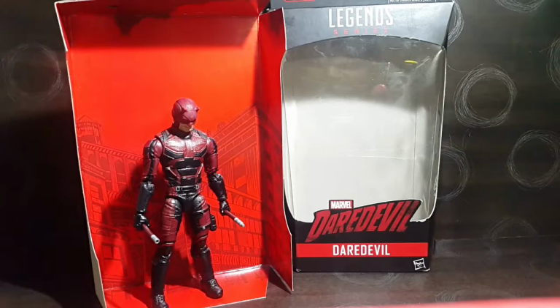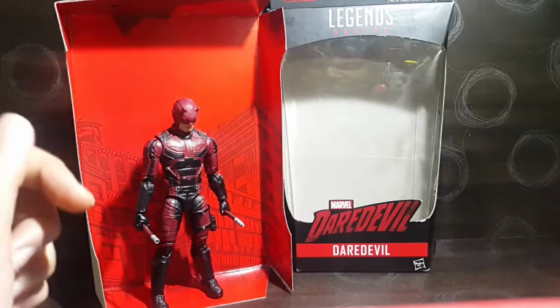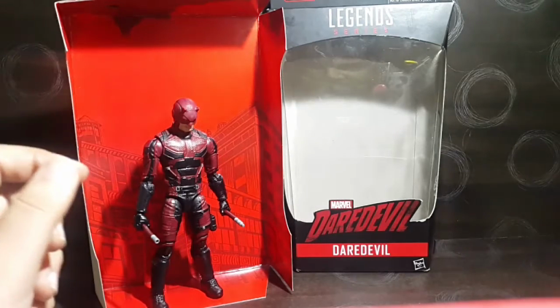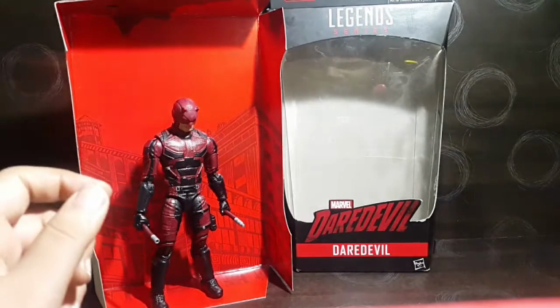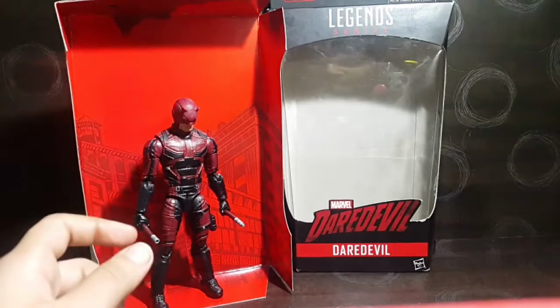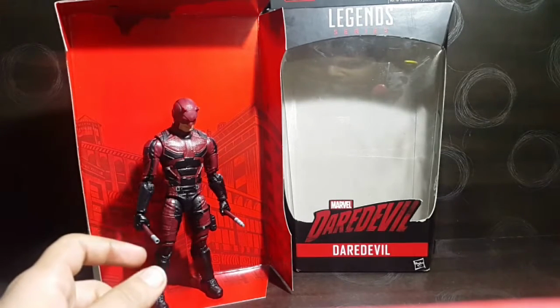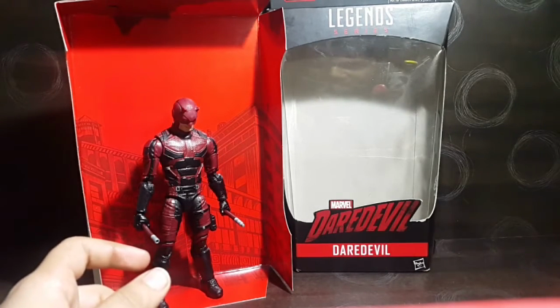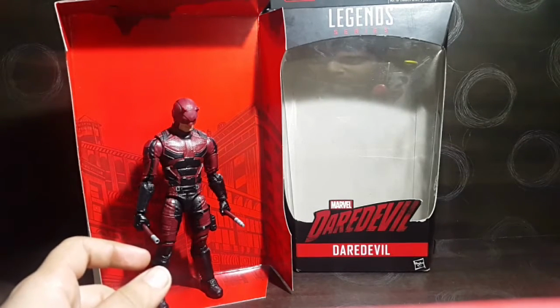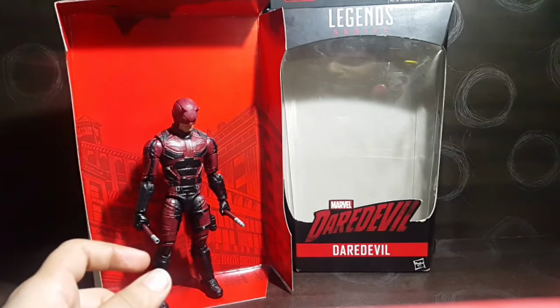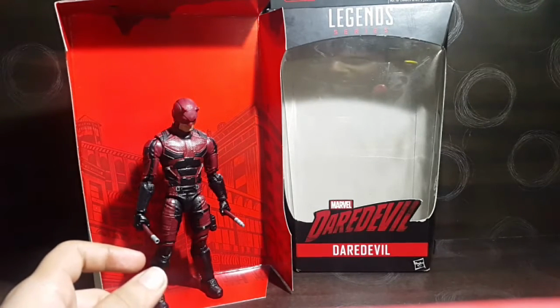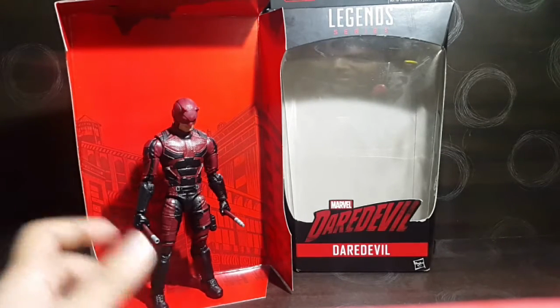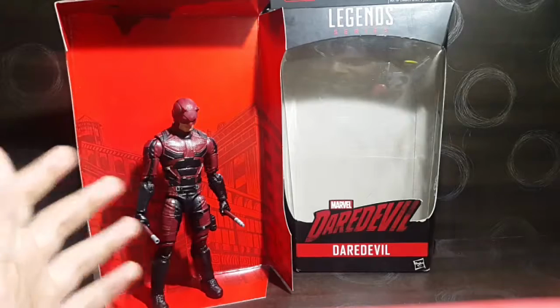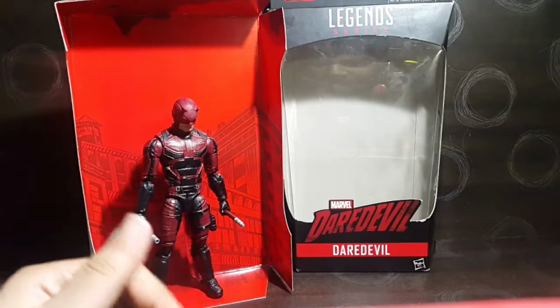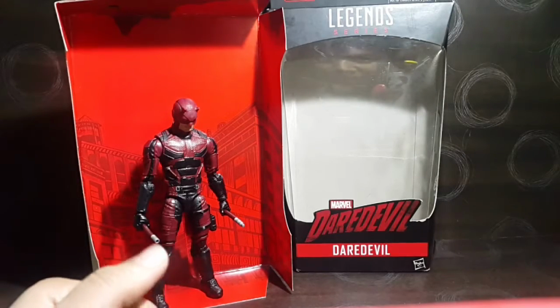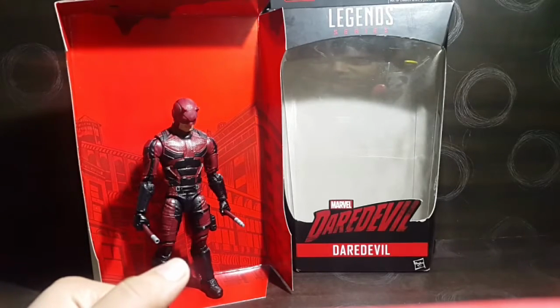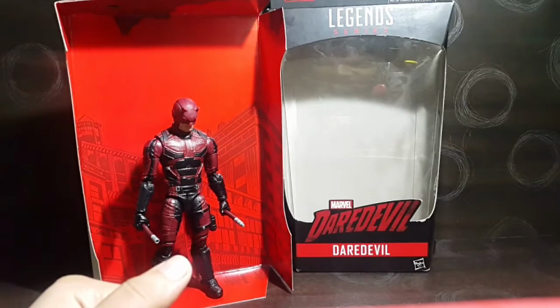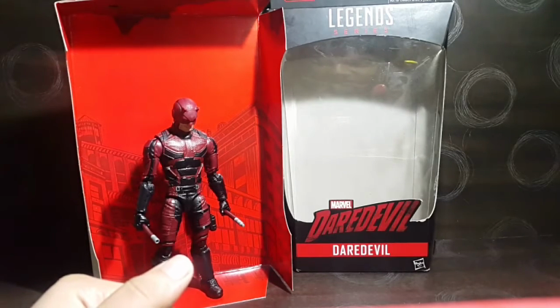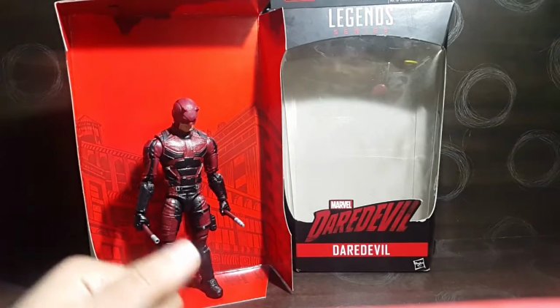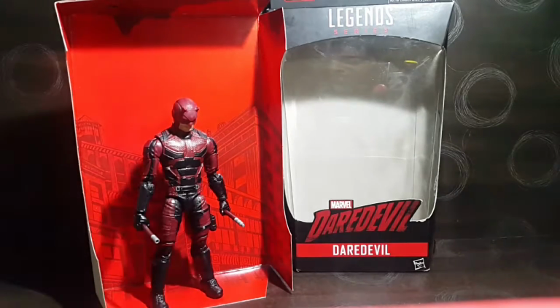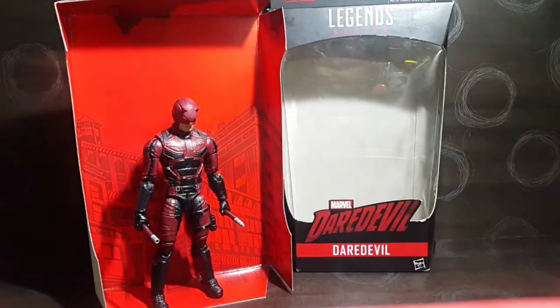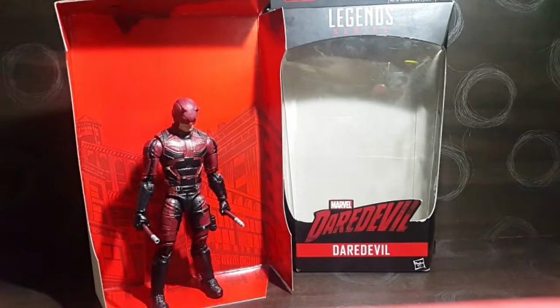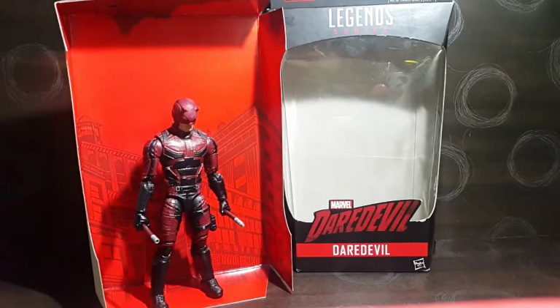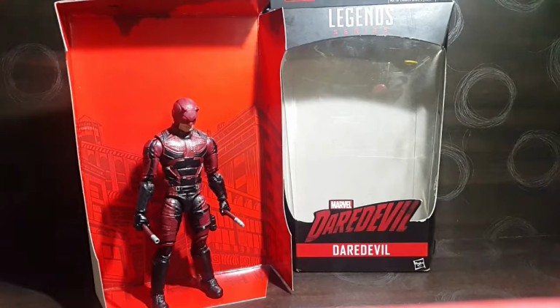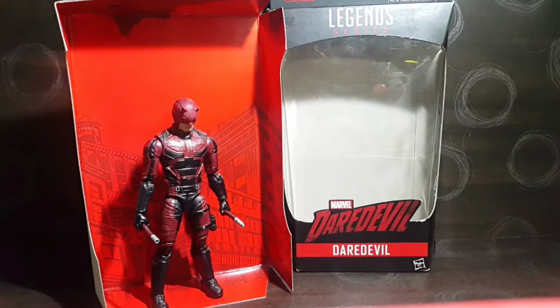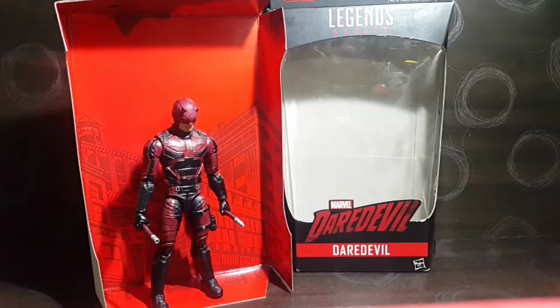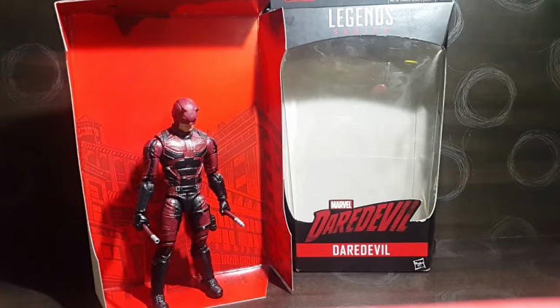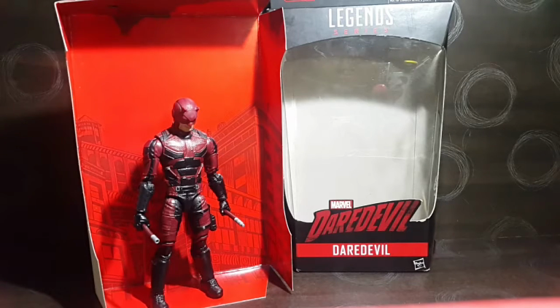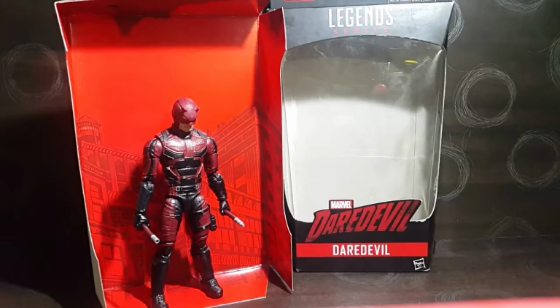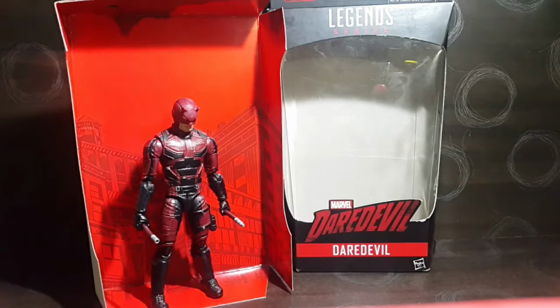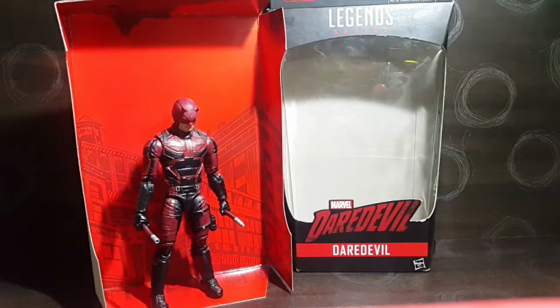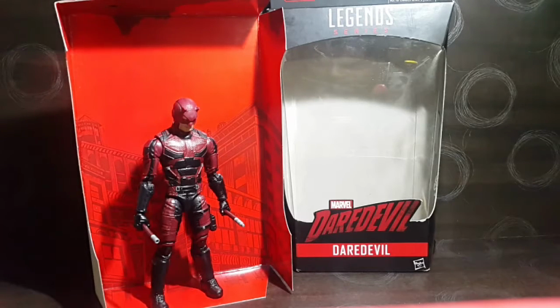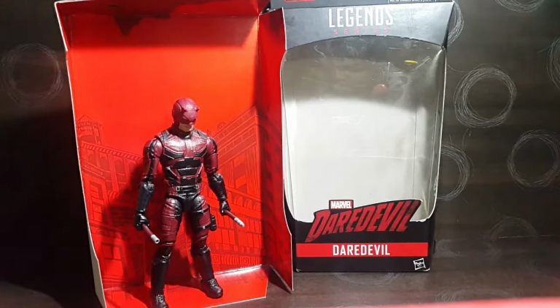Hello YouTube, No Show is back with another action figure review. Today I'm going to review the Marvel Knights Daredevil from the Daredevil TV series — this is the Marvel Legends version.